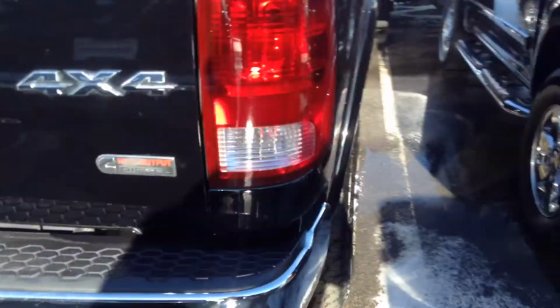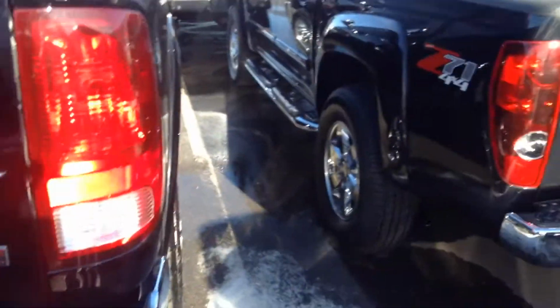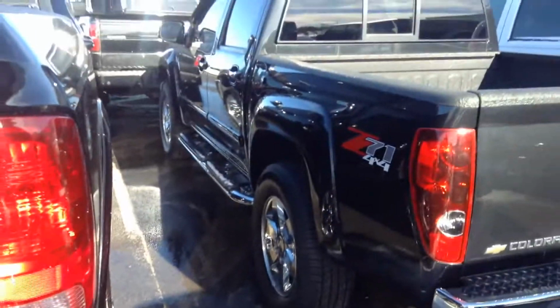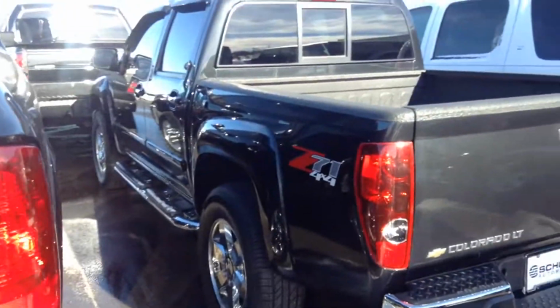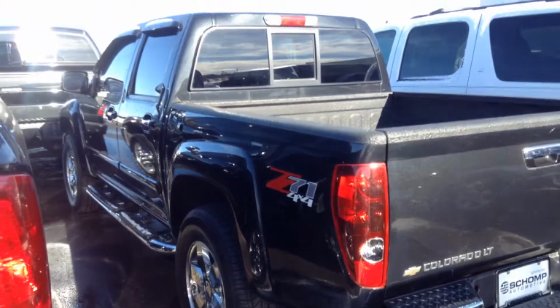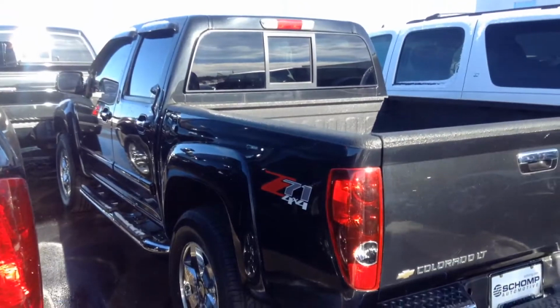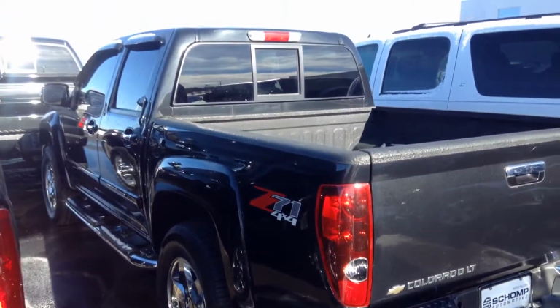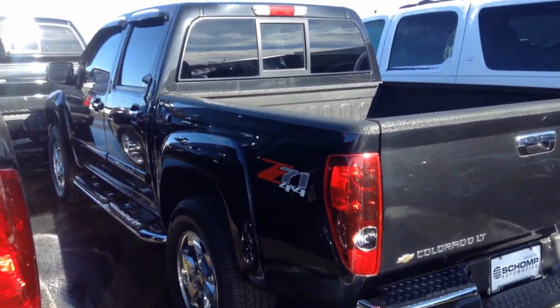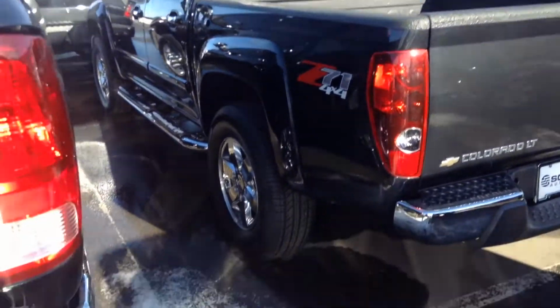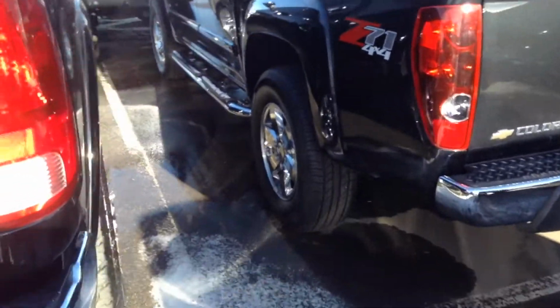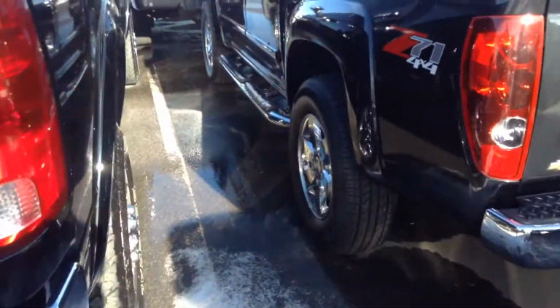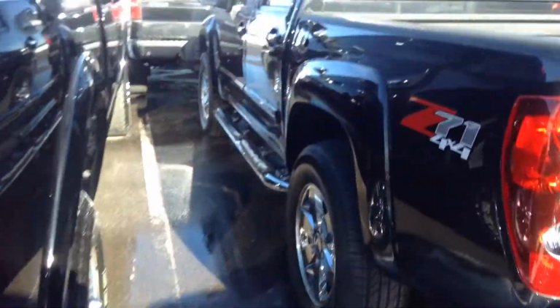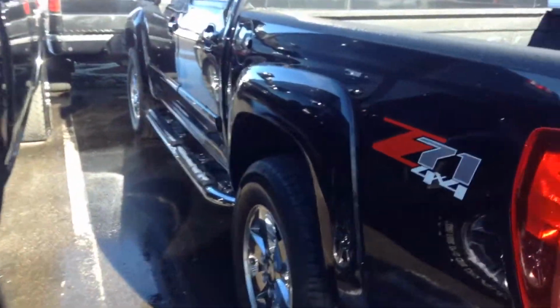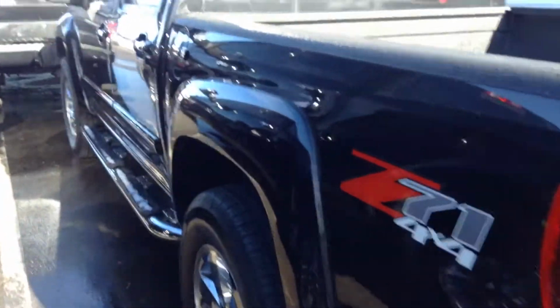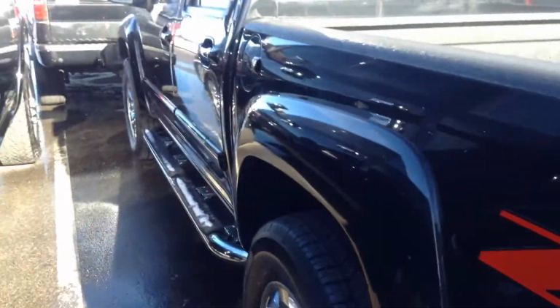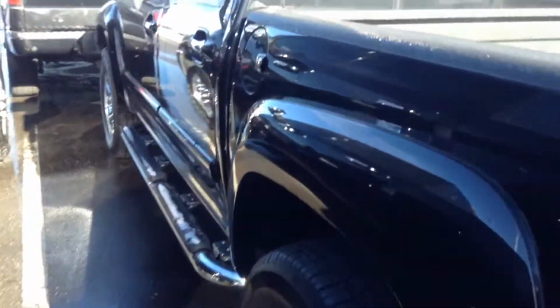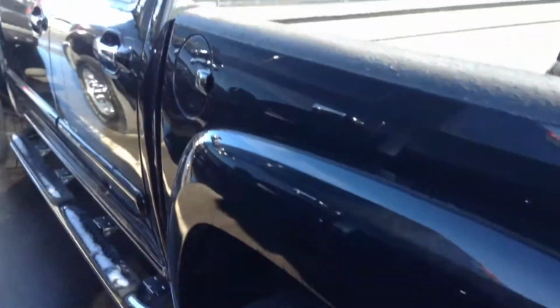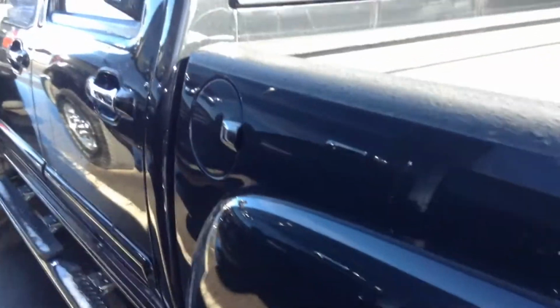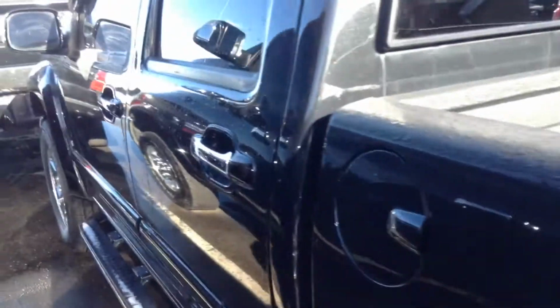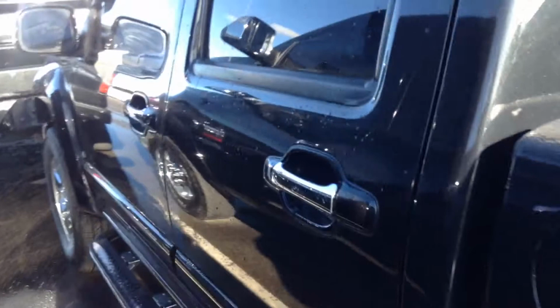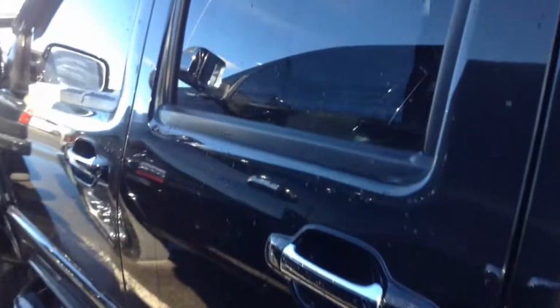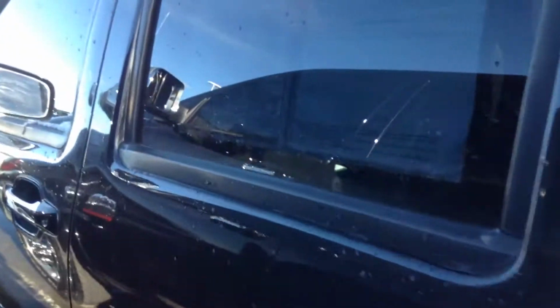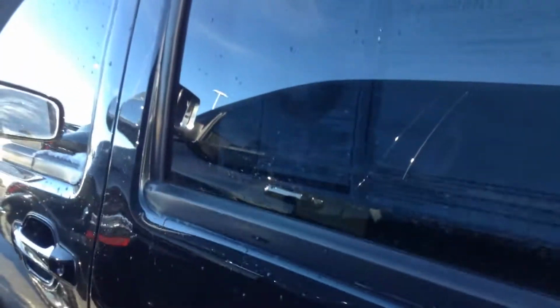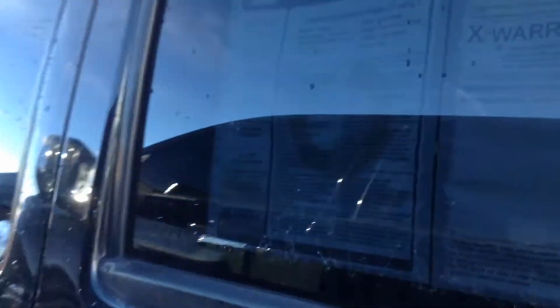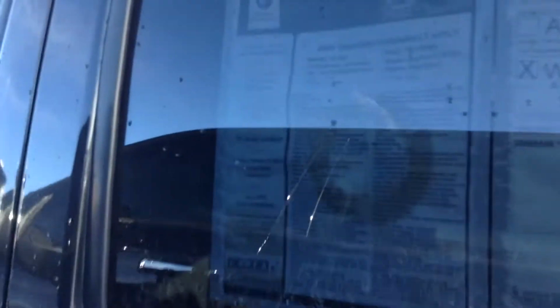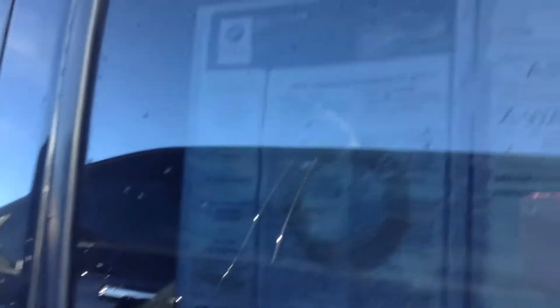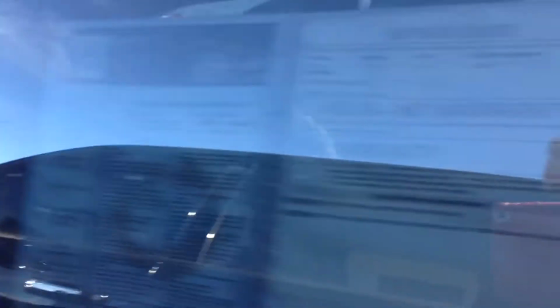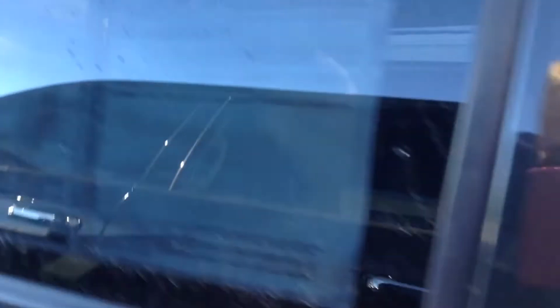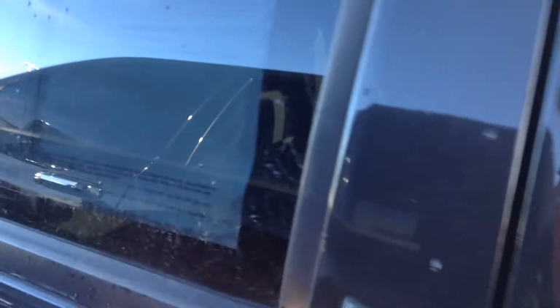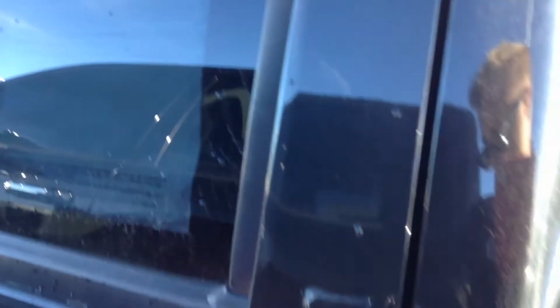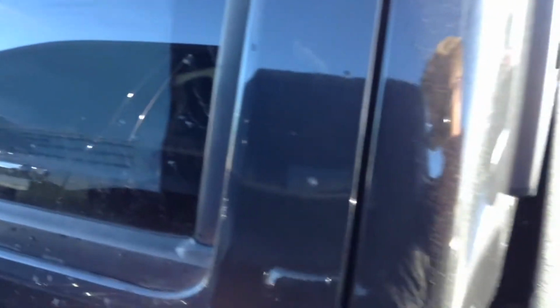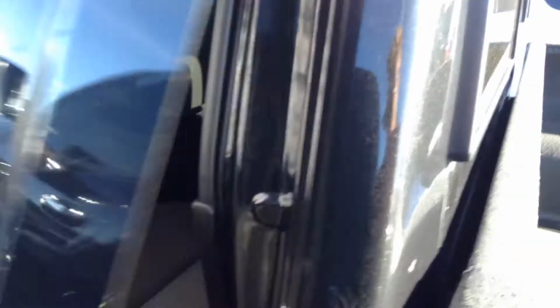Going around to this side — same thing on the driver's side. No dings, dents, or scrapes that I can see from here. It does have 87,000 miles on it.